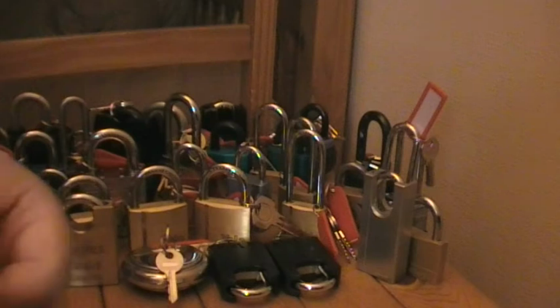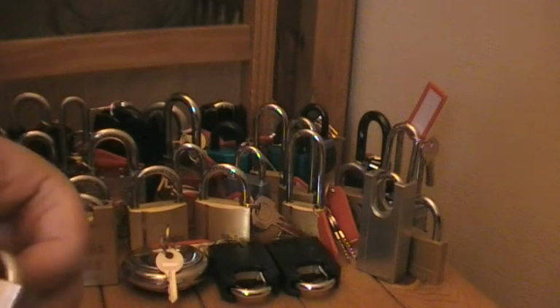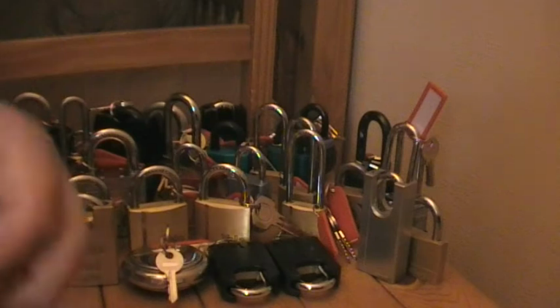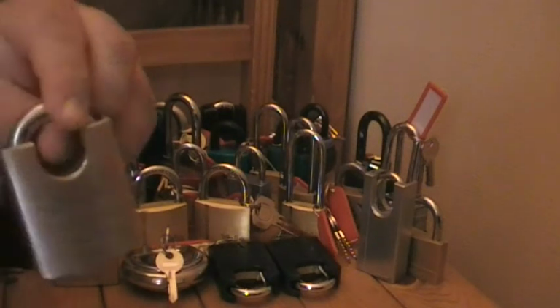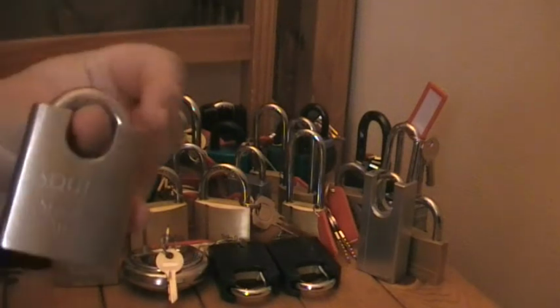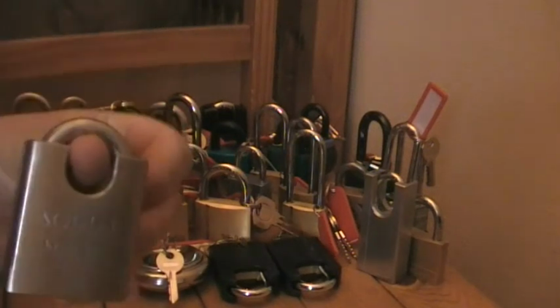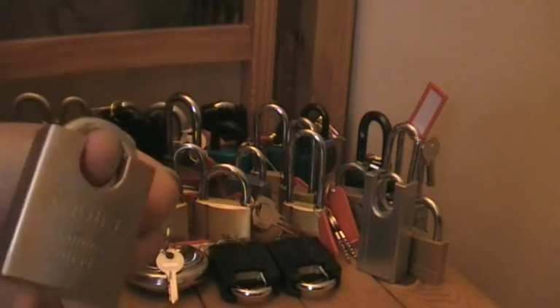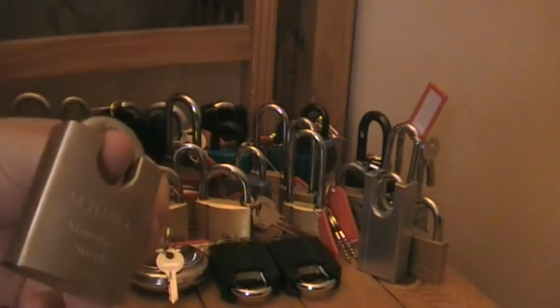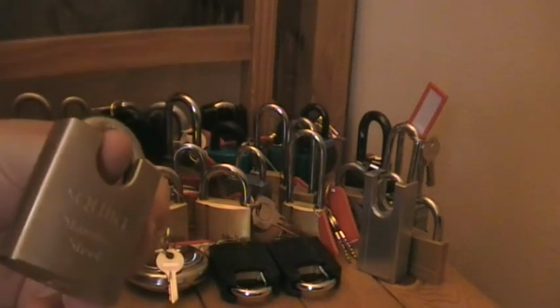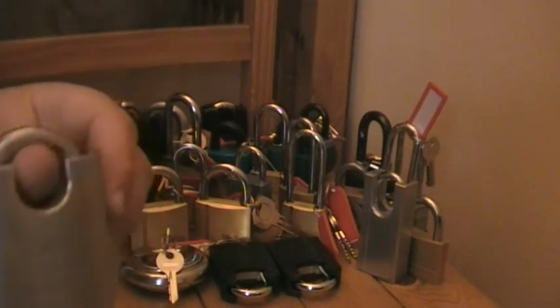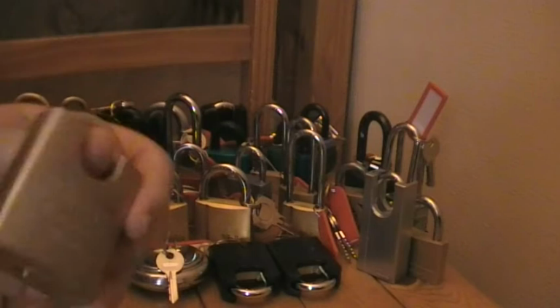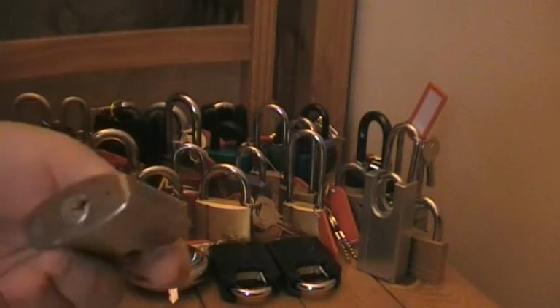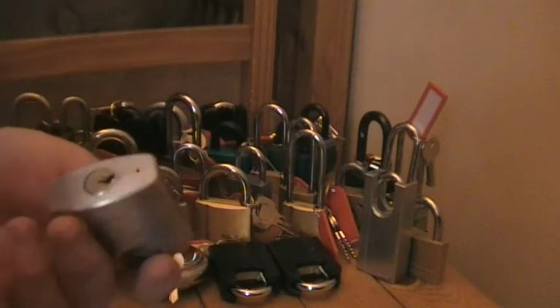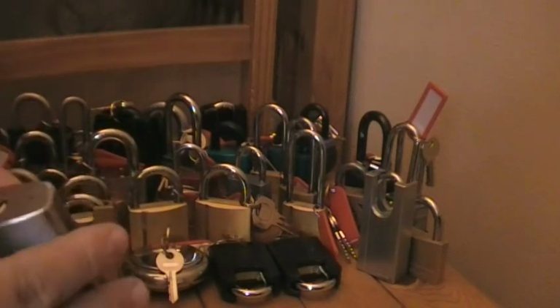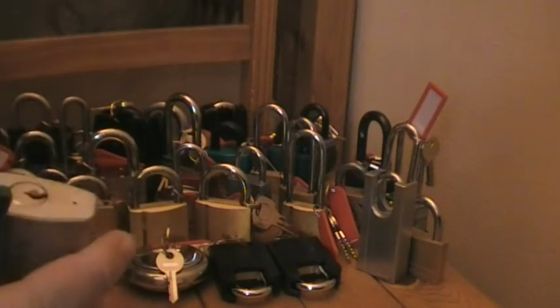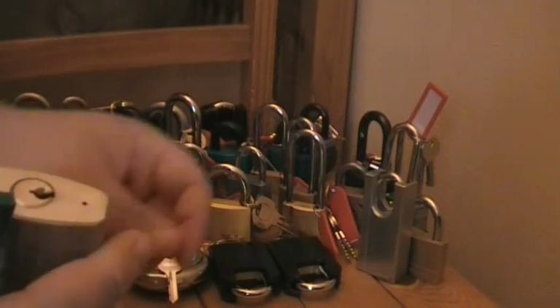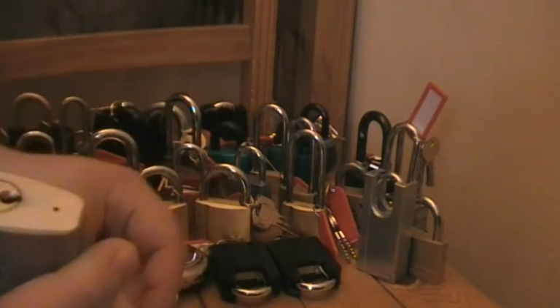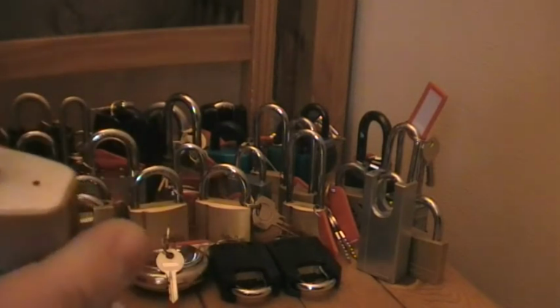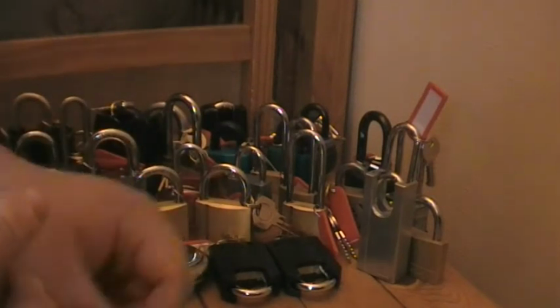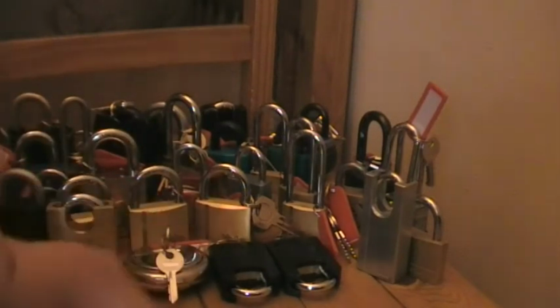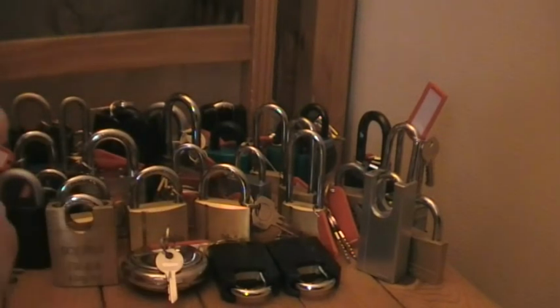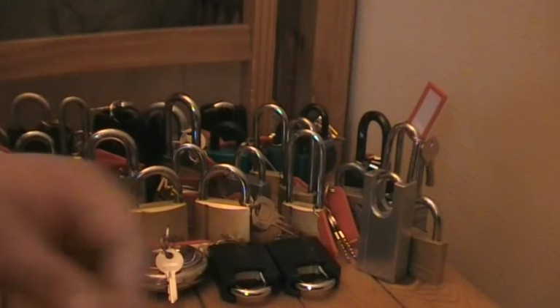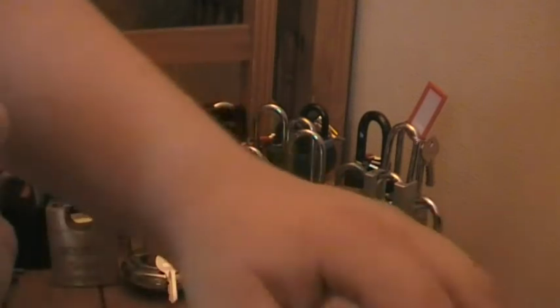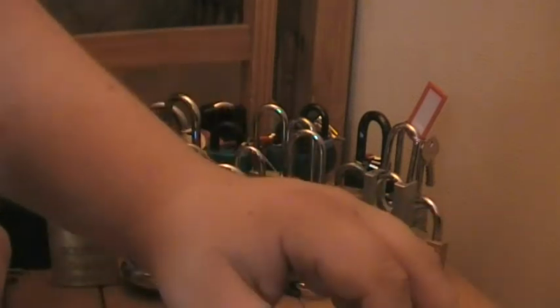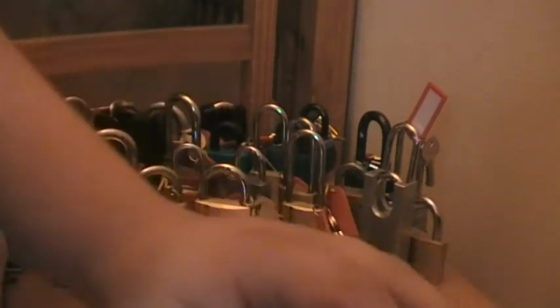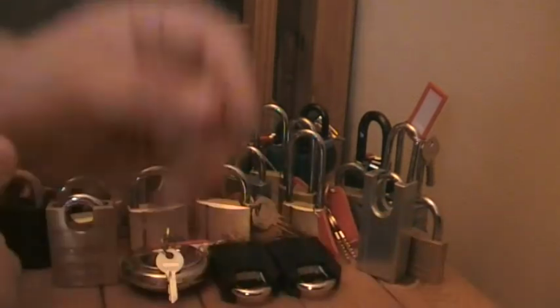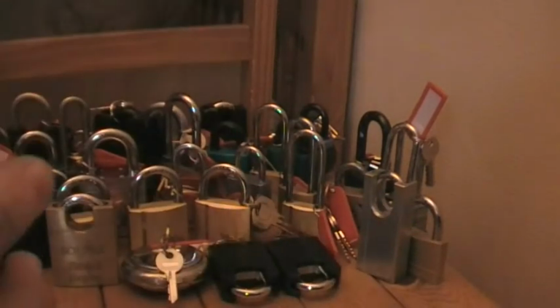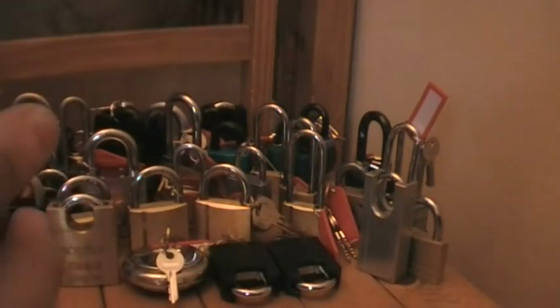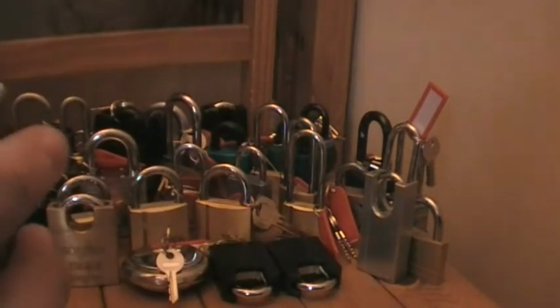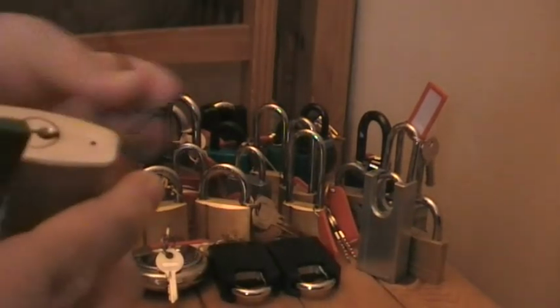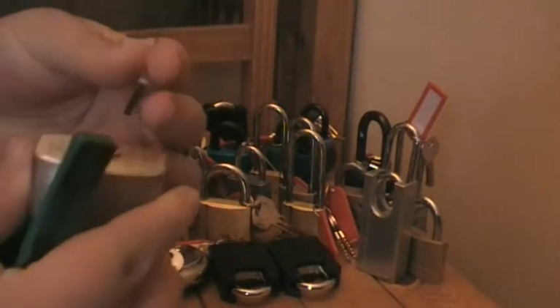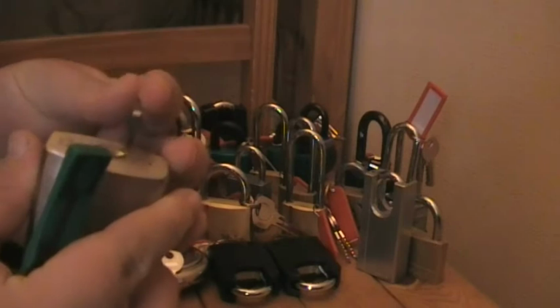Alright guys, today I'm going to be picking a sodded steel square lock. I did have the keys but I've mislaid them at the moment. So let me just find a tension wrench and I'll pick it open for you.